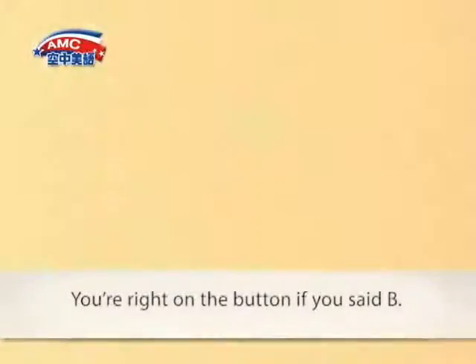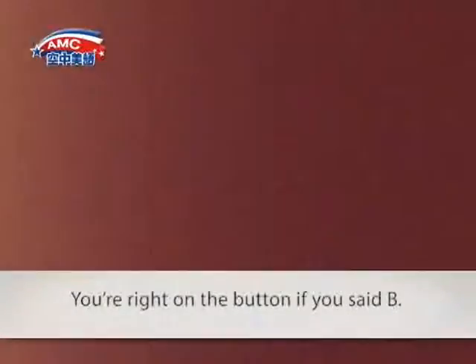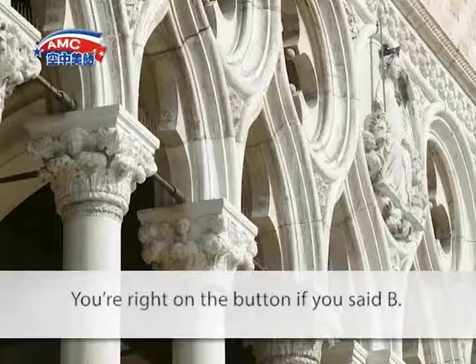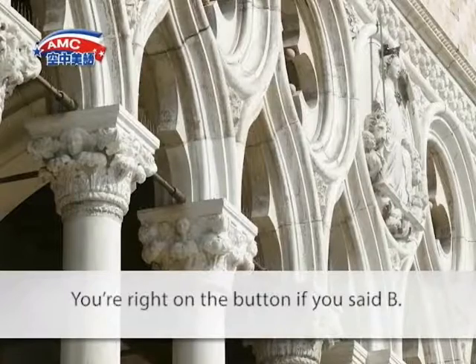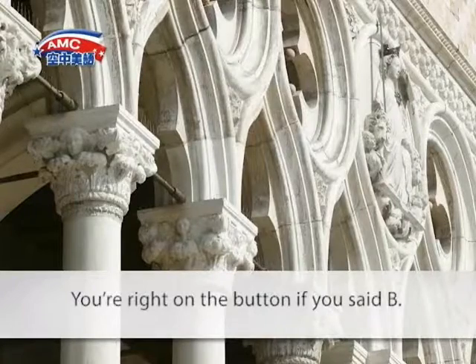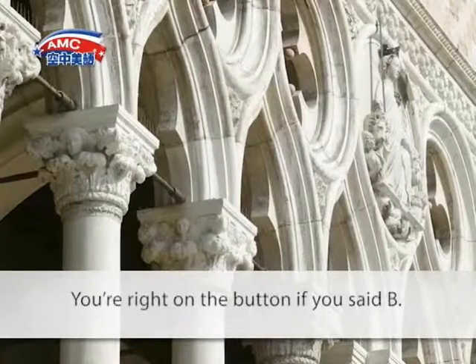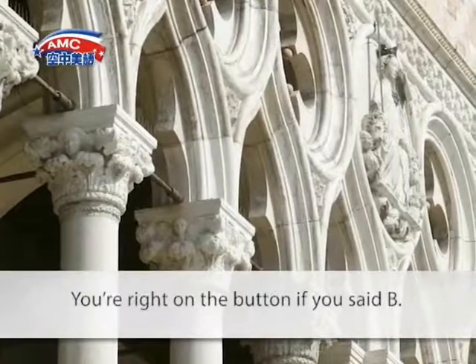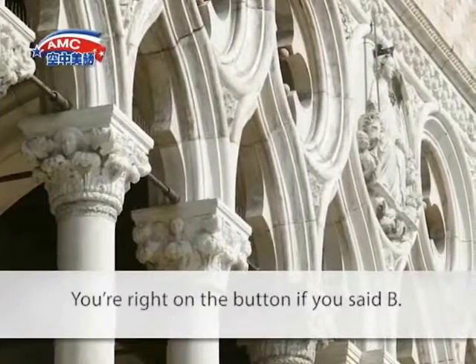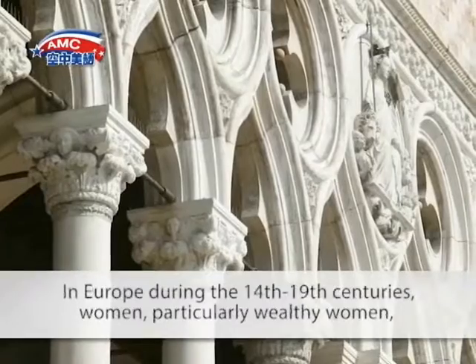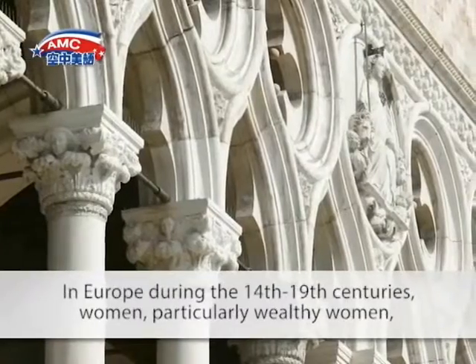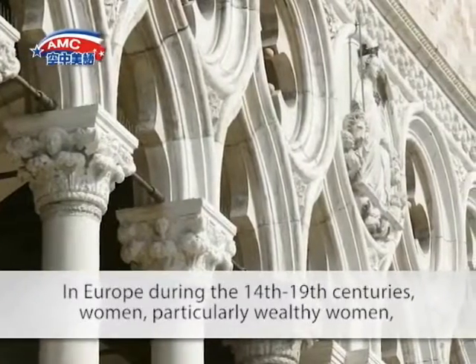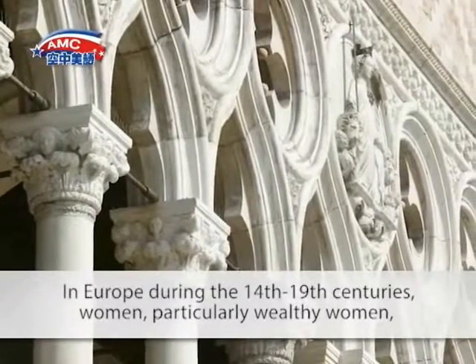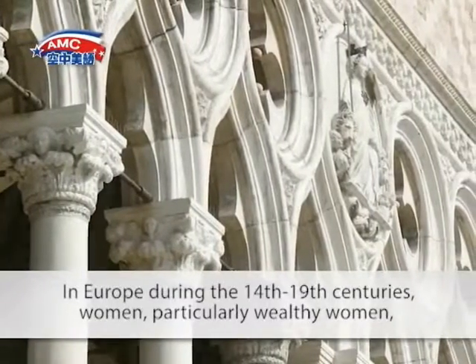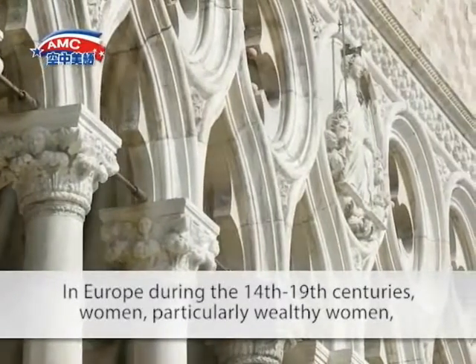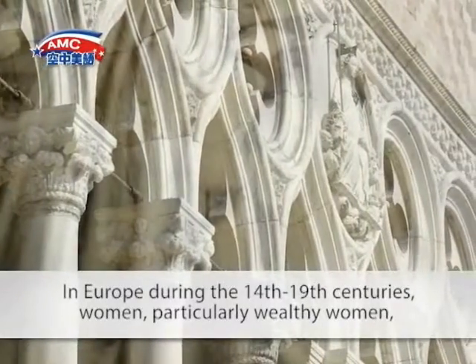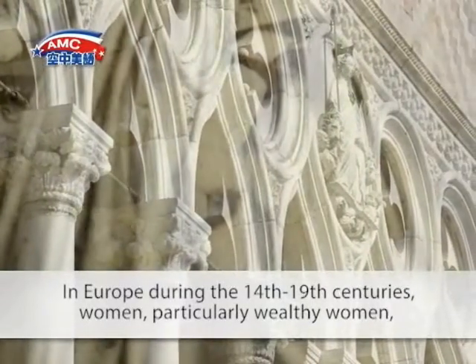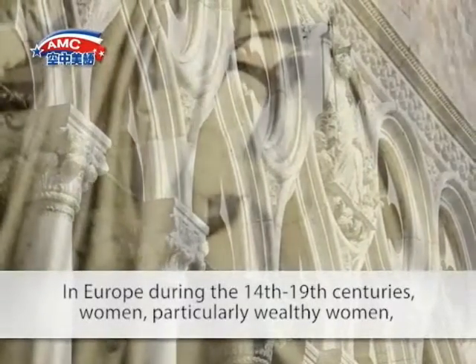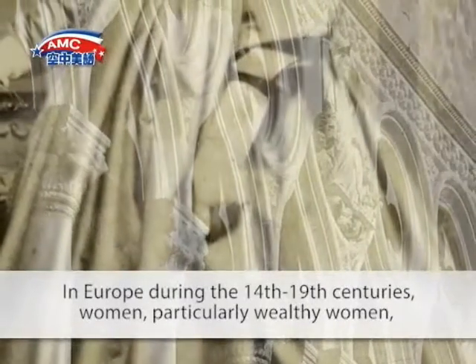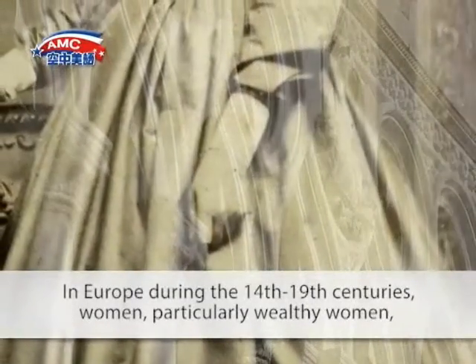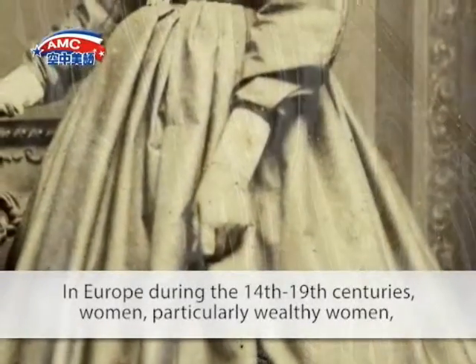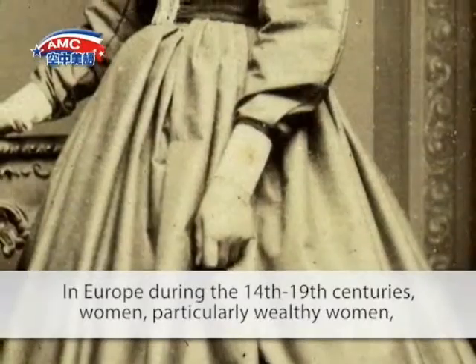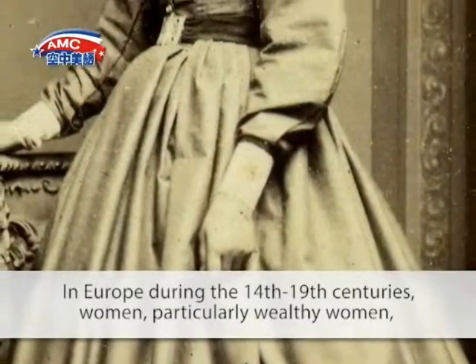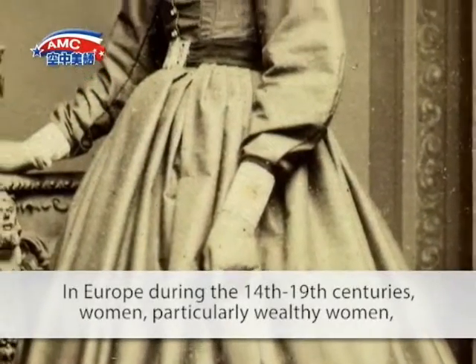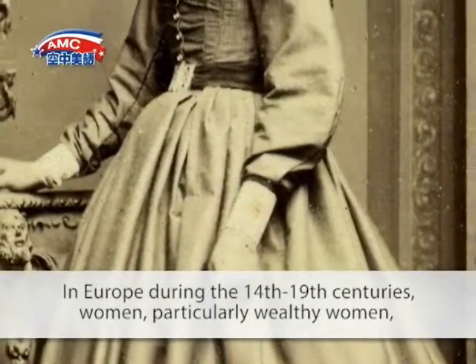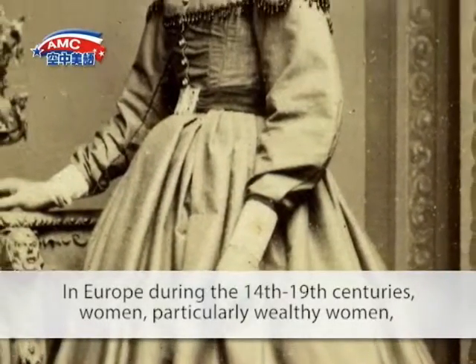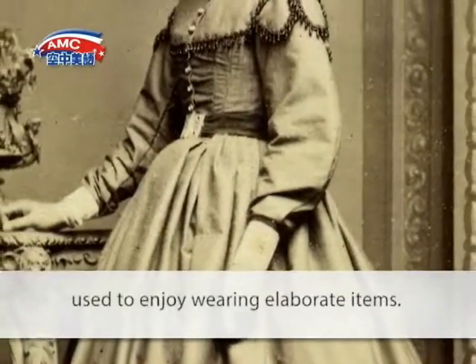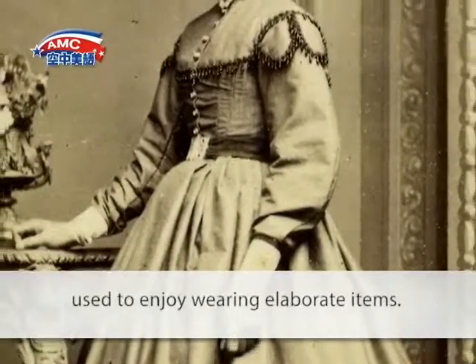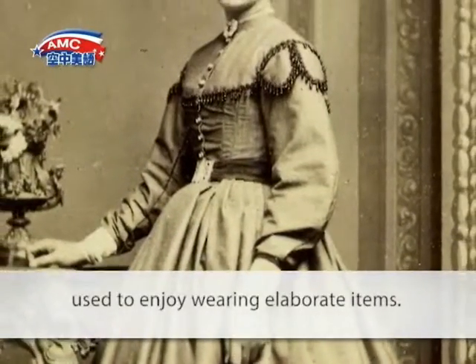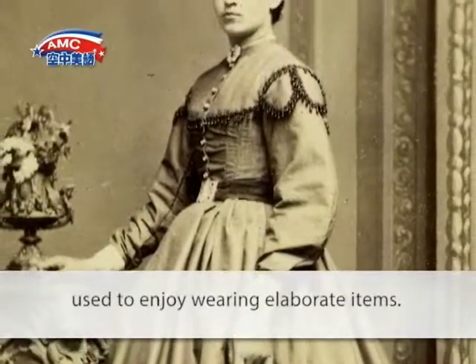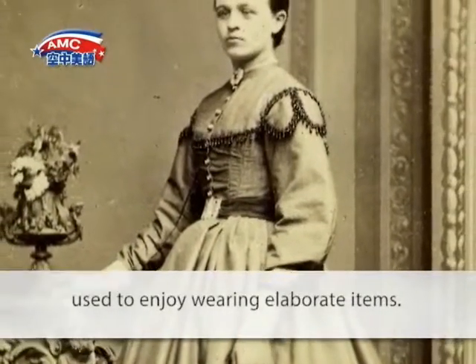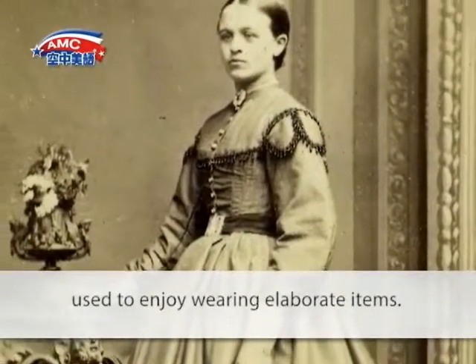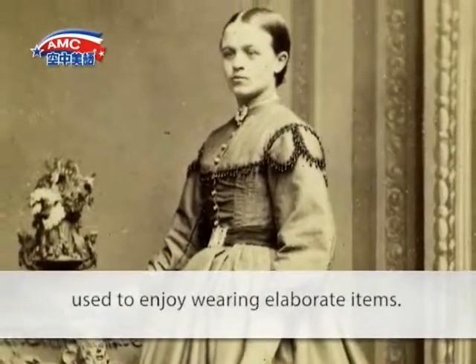You're right on the button if you said B. In Europe during the 14th to the 19th centuries, women — particularly wealthy women — used to enjoy wearing elaborate items.